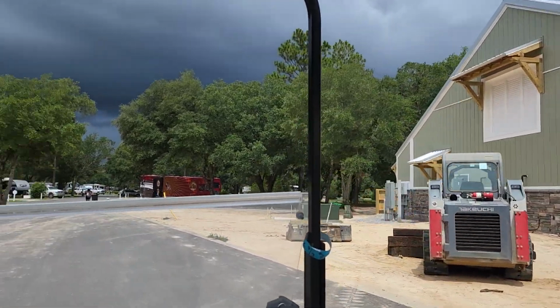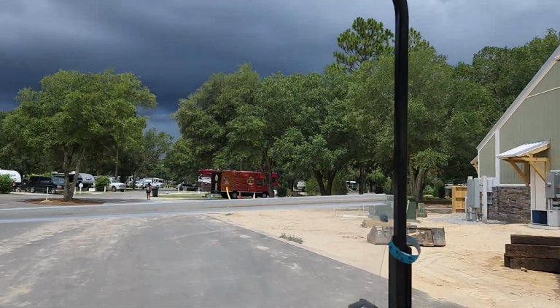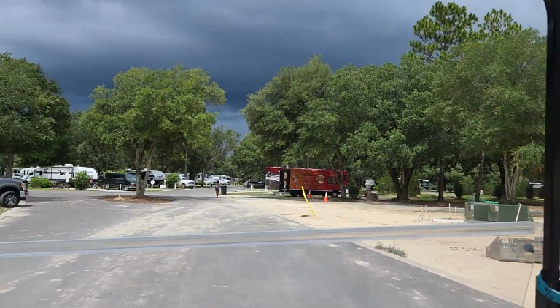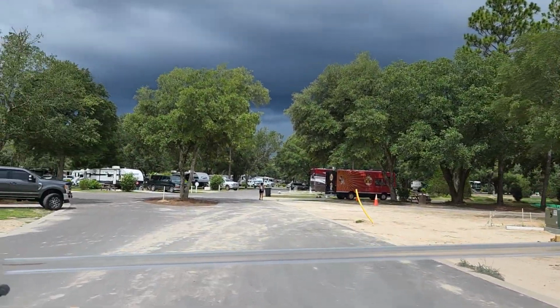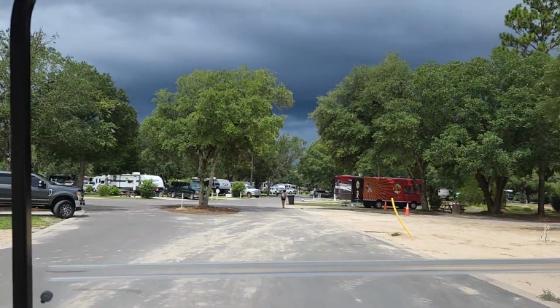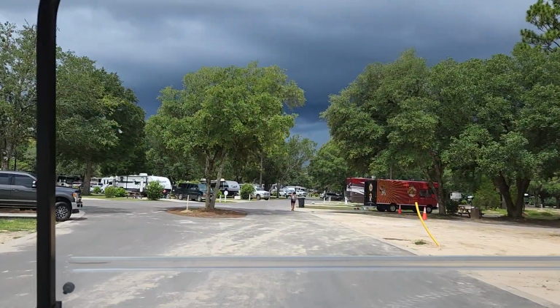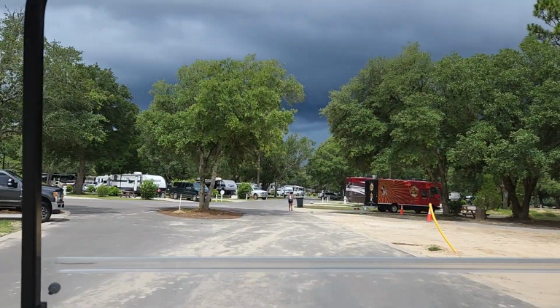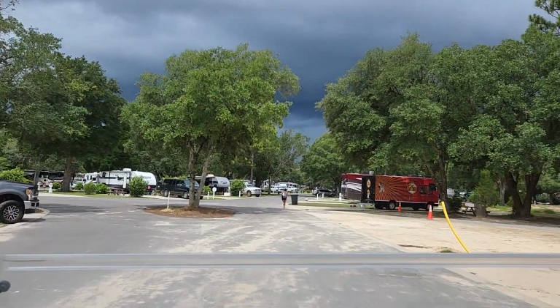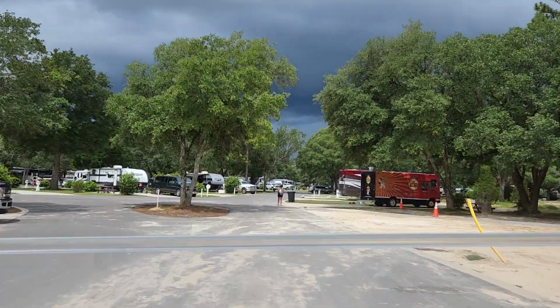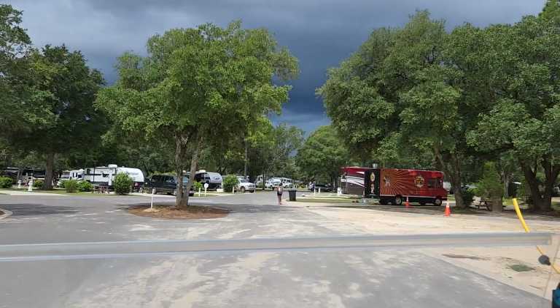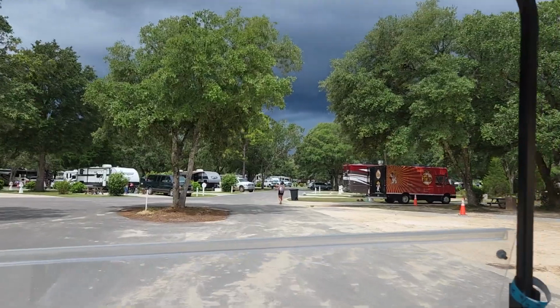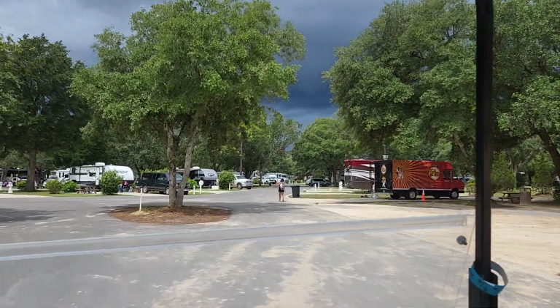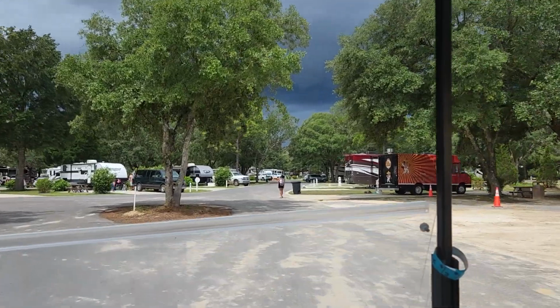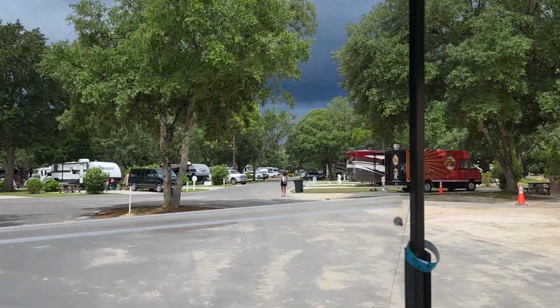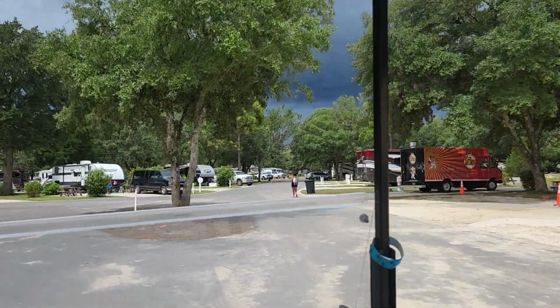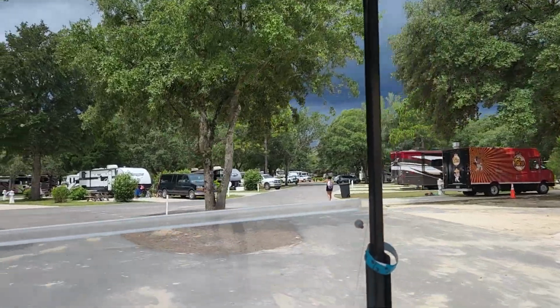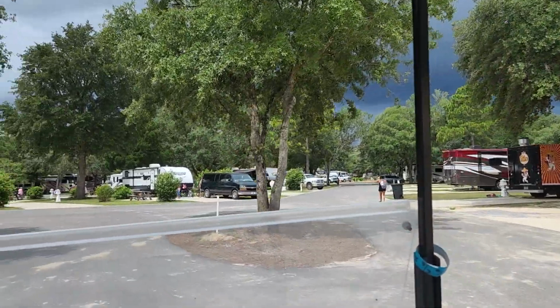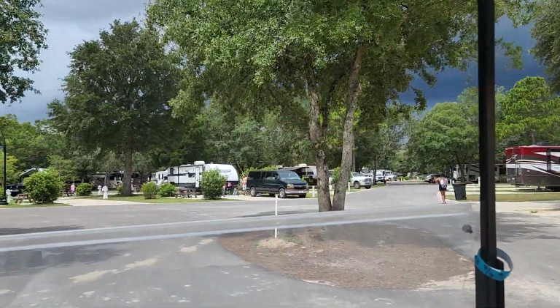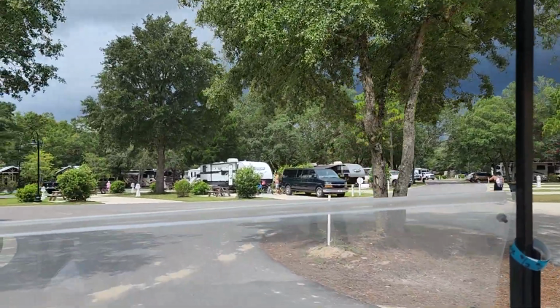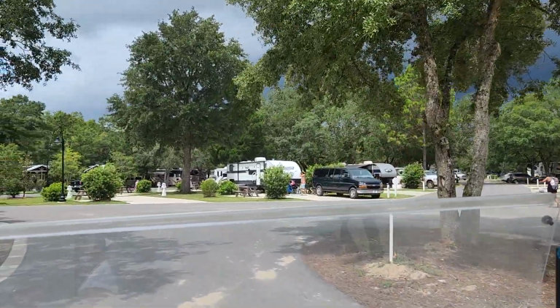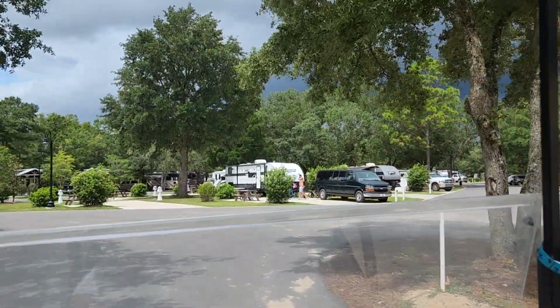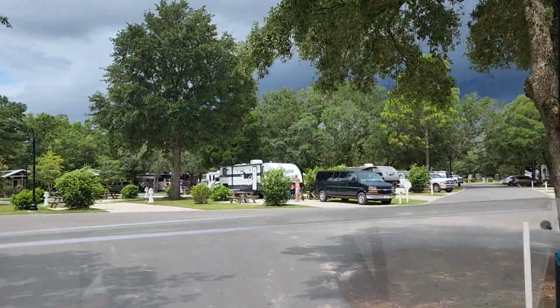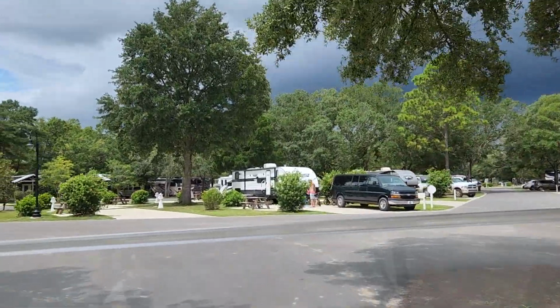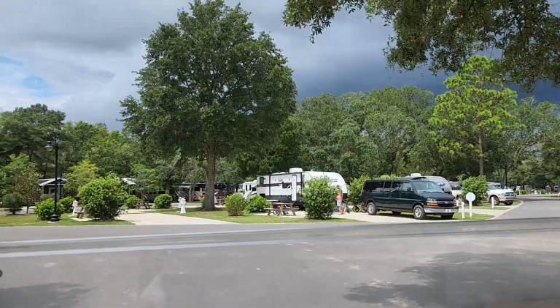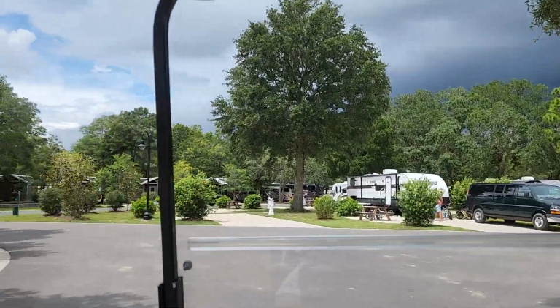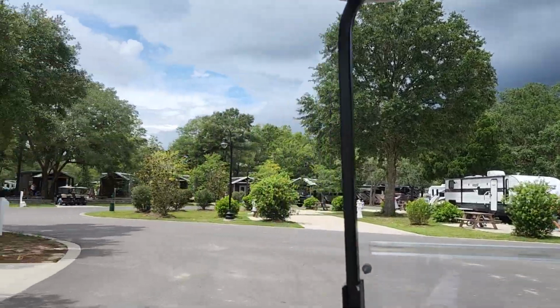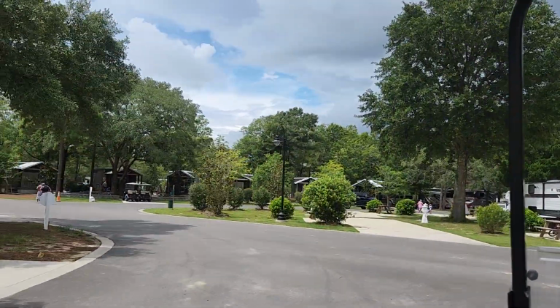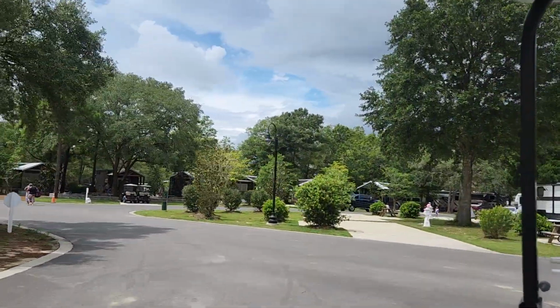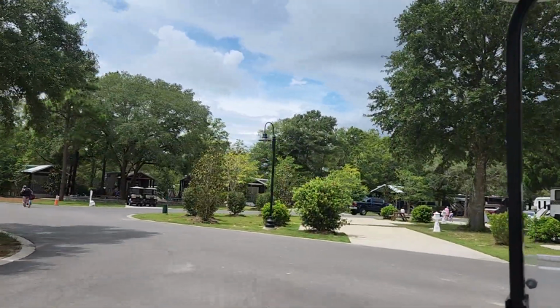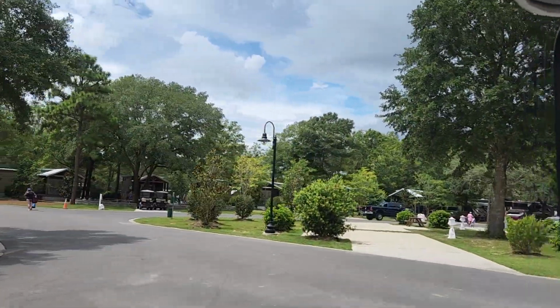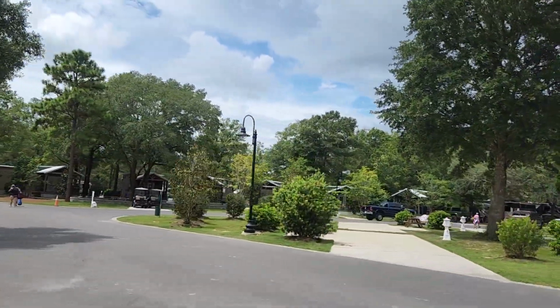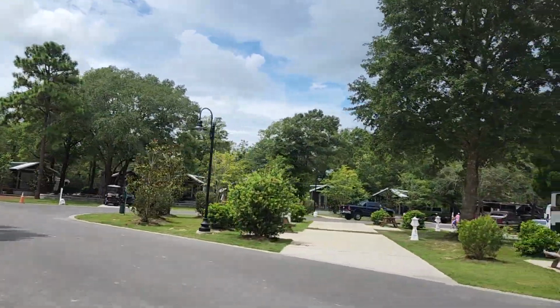Man, this sky is getting dark. Cabins over there.